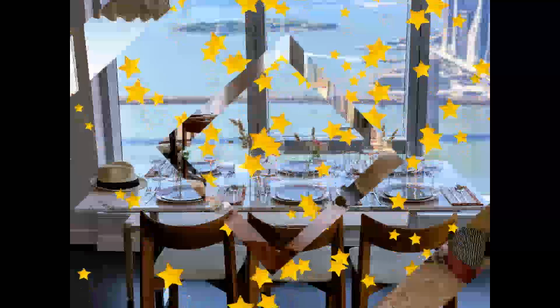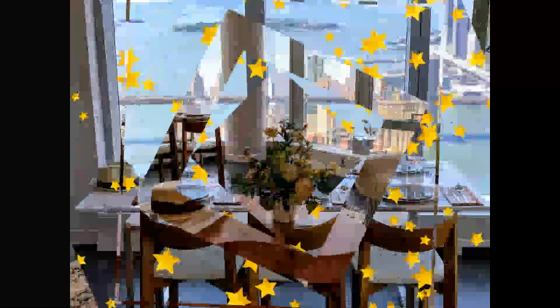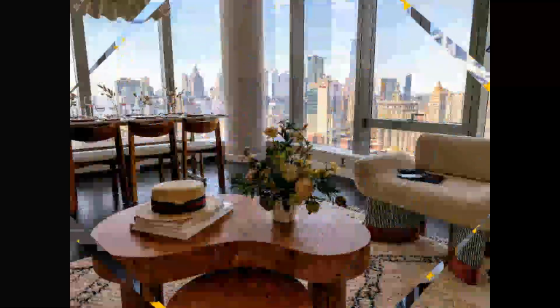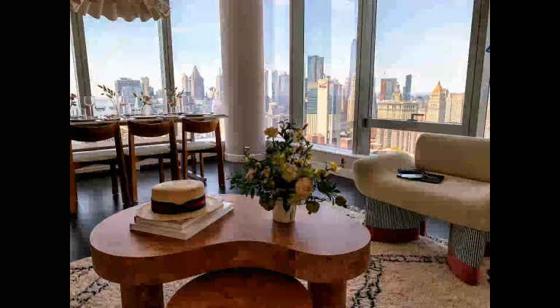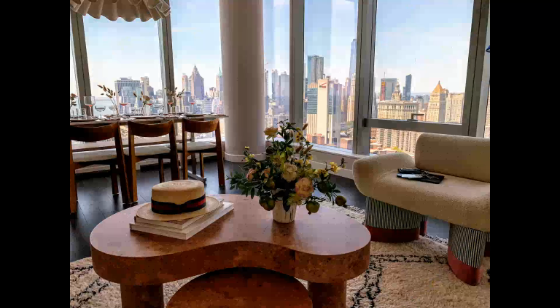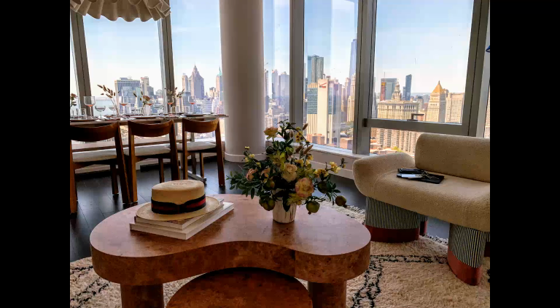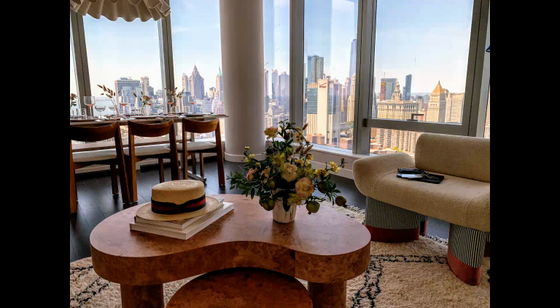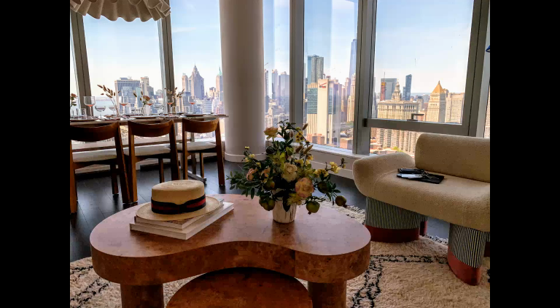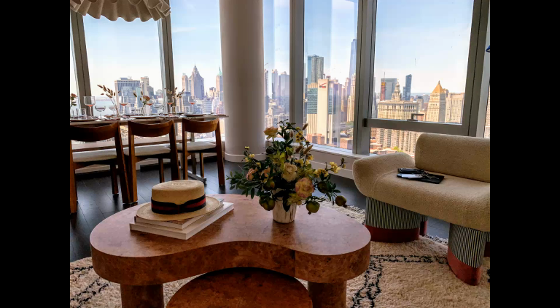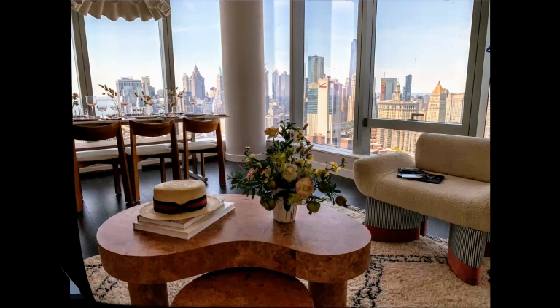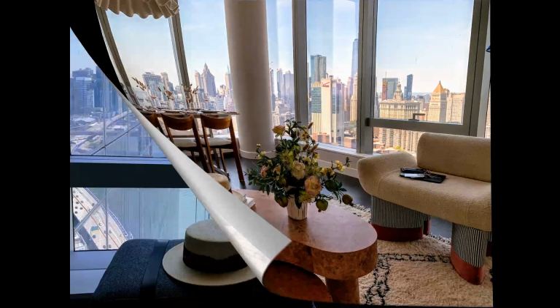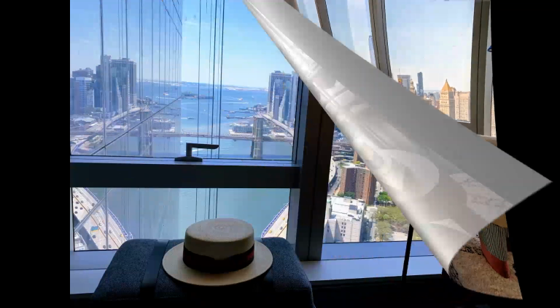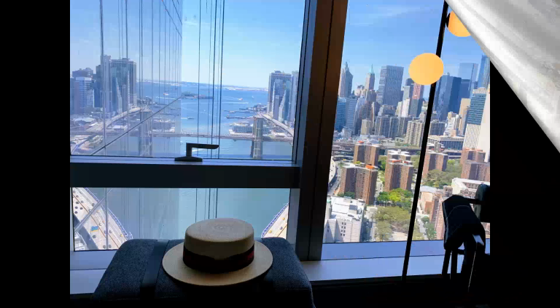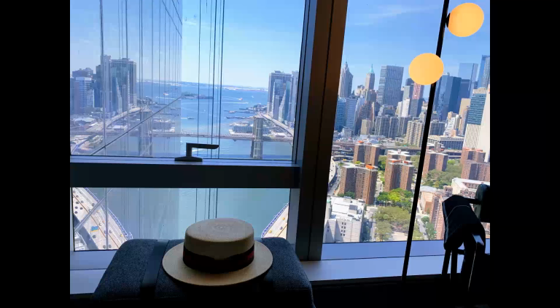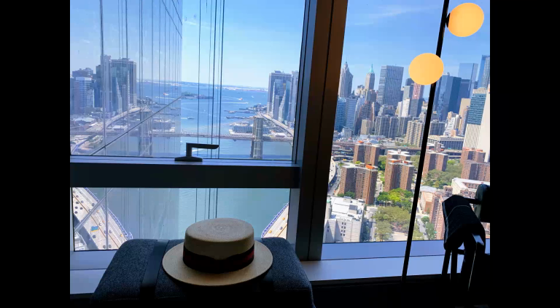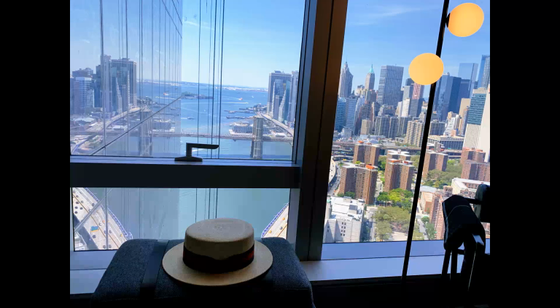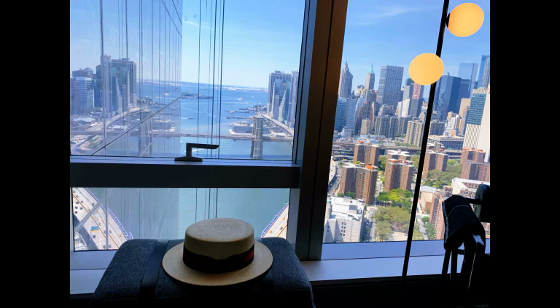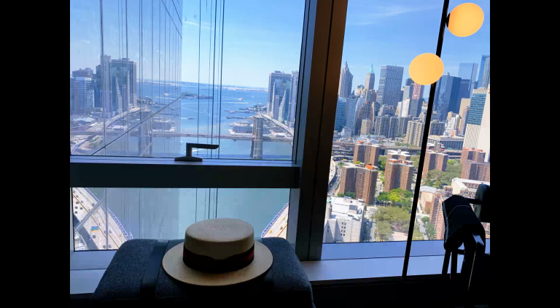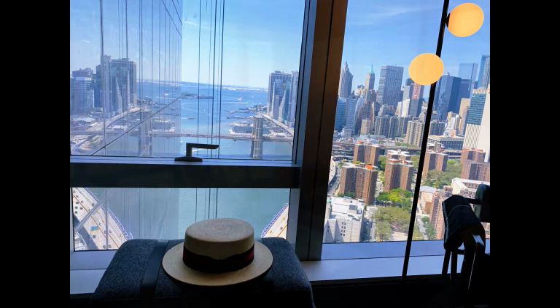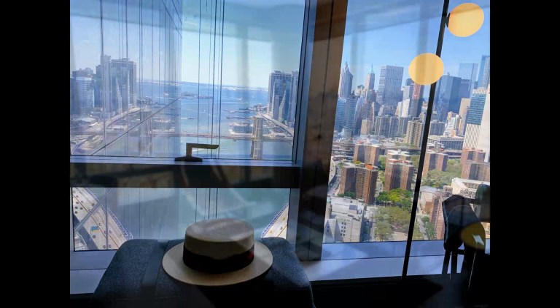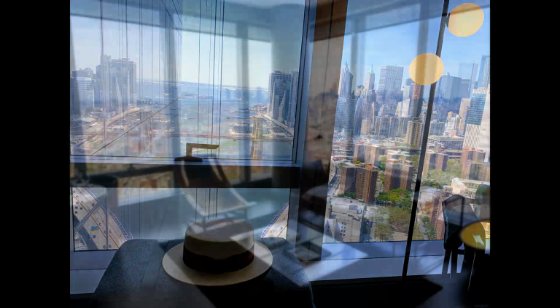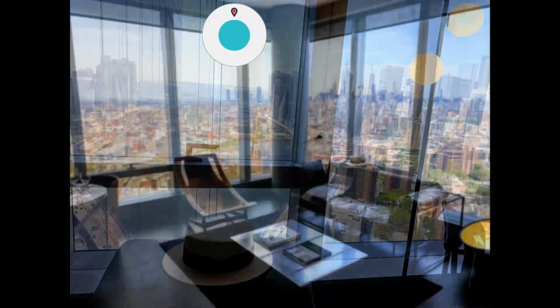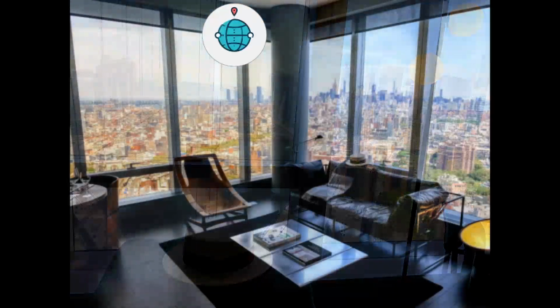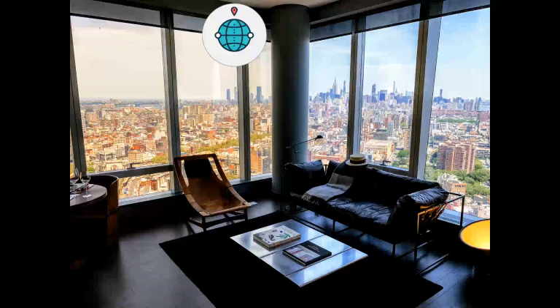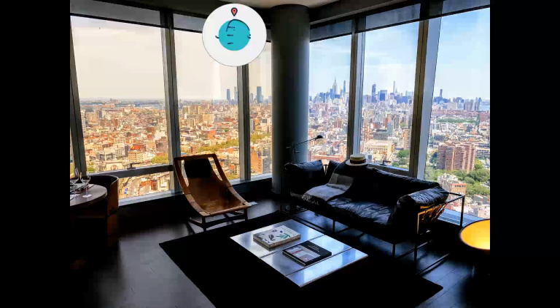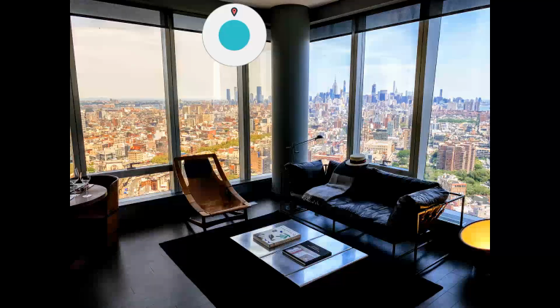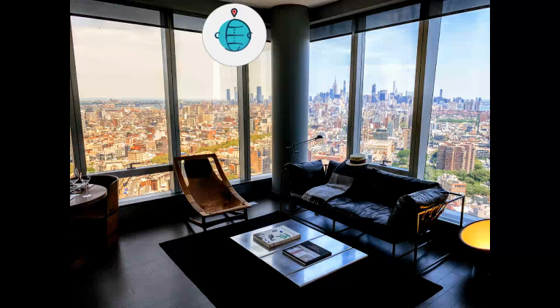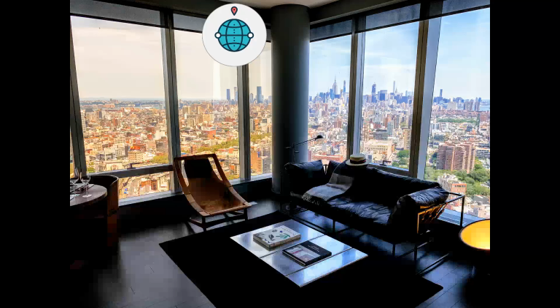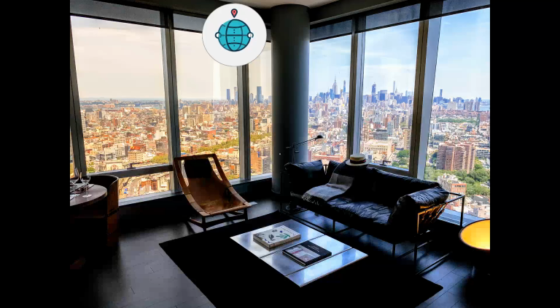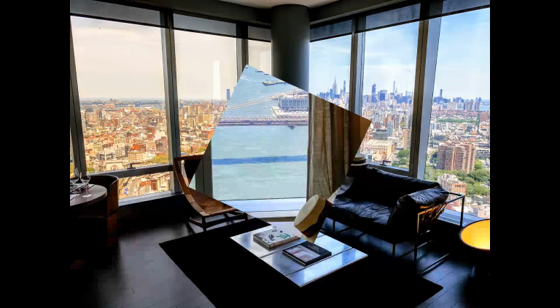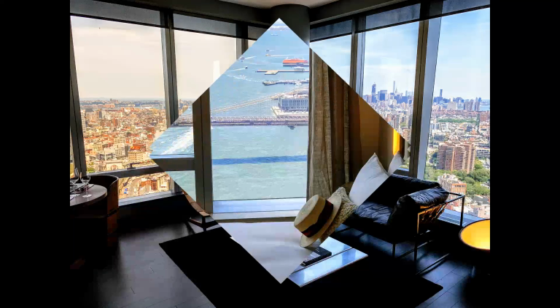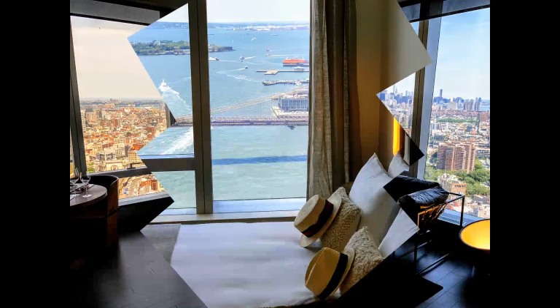Stars for this living room! Hats off to this place — it's like a movie set. Yes, we're living on the top of the world.